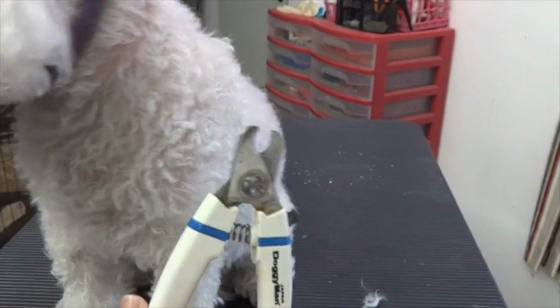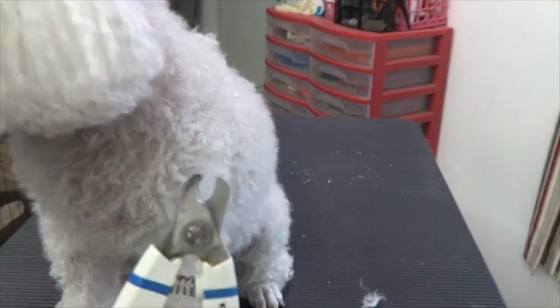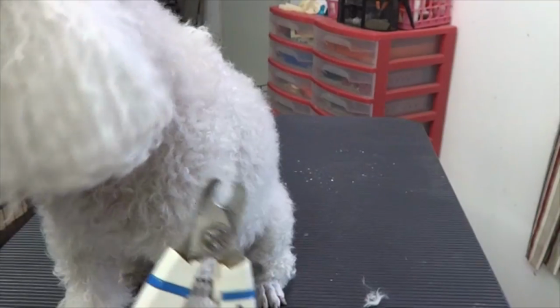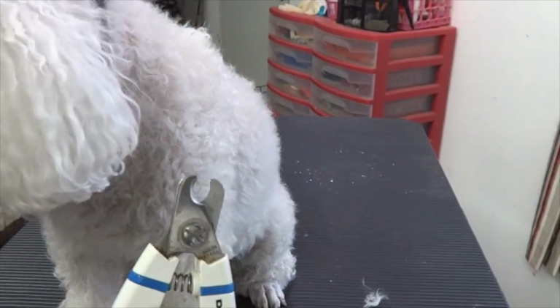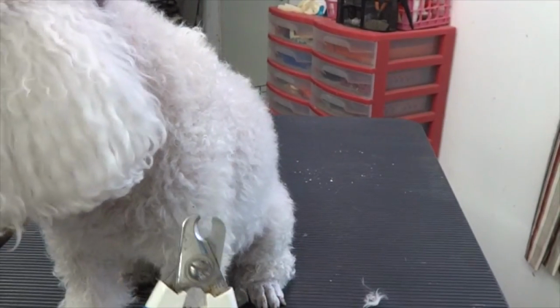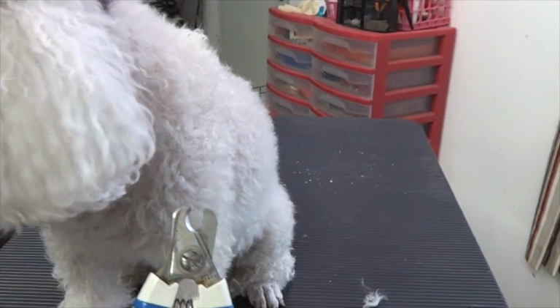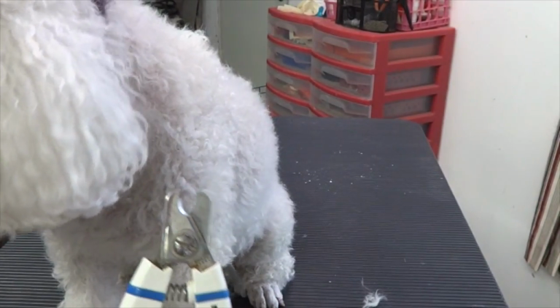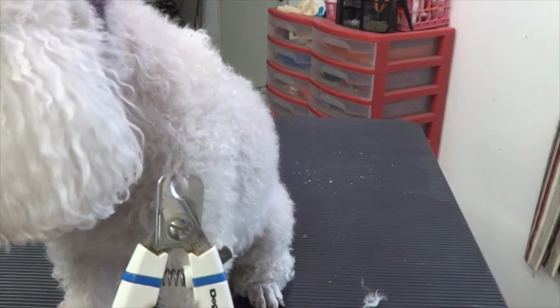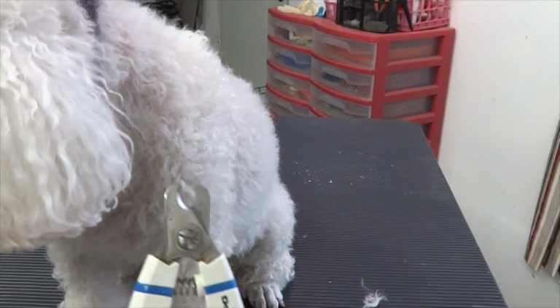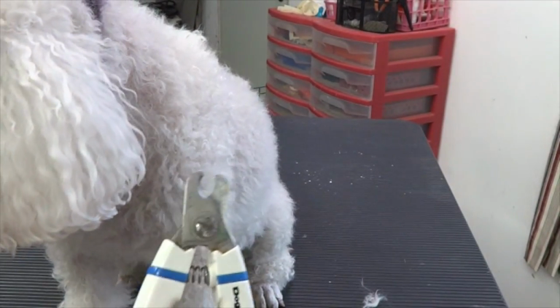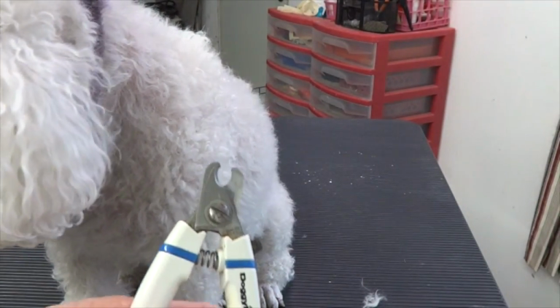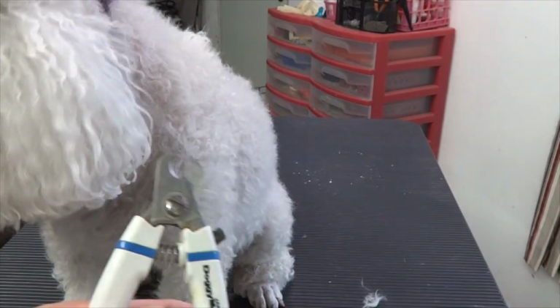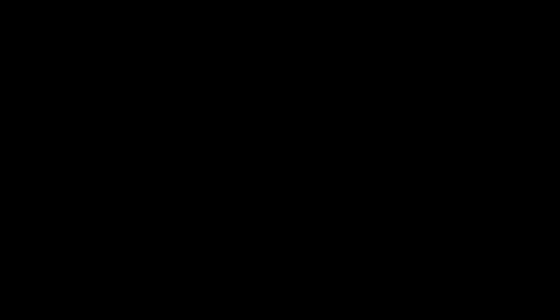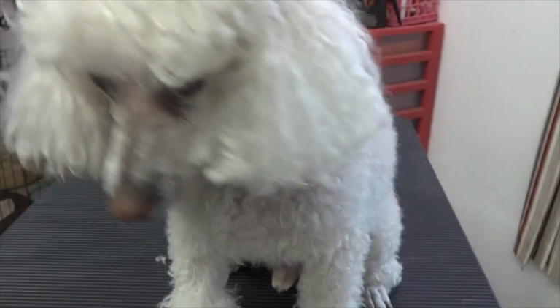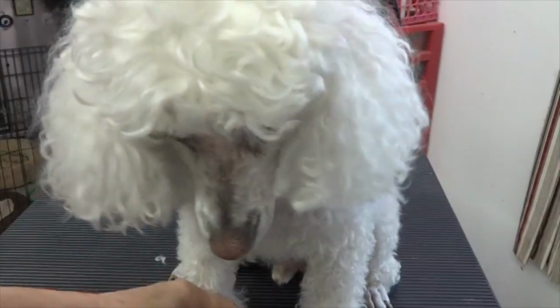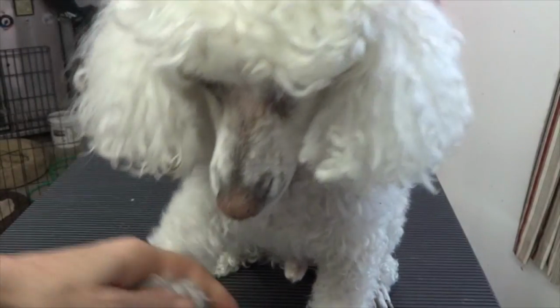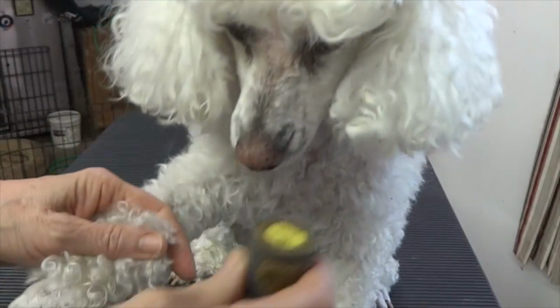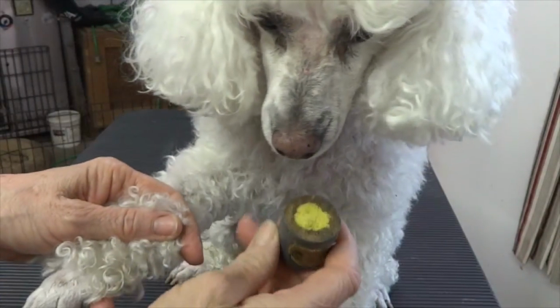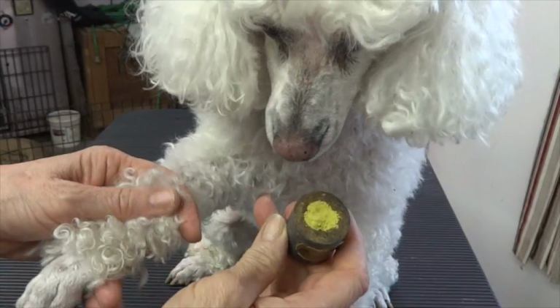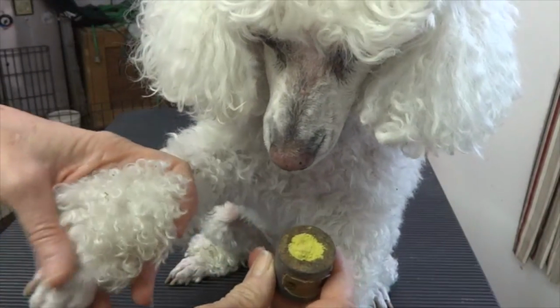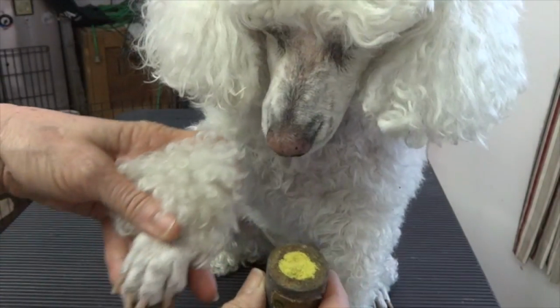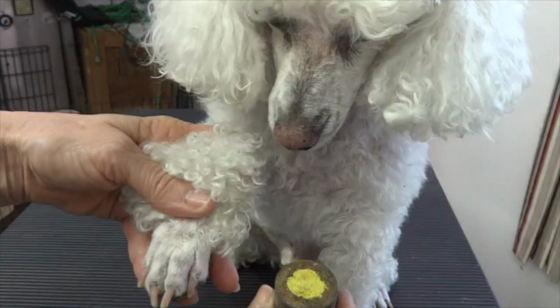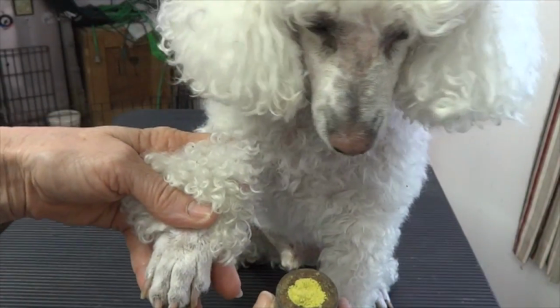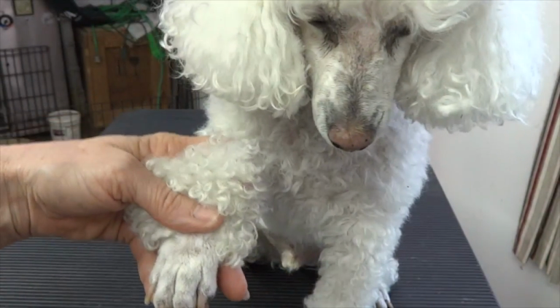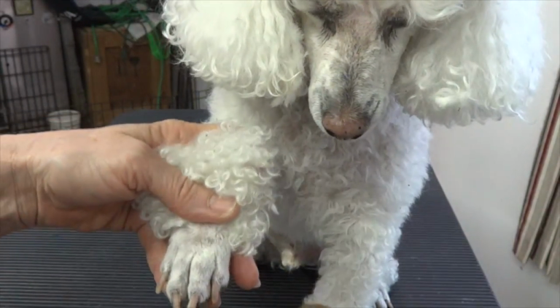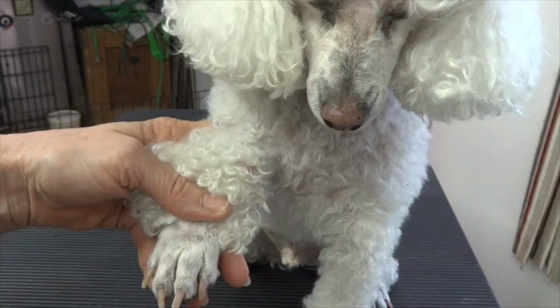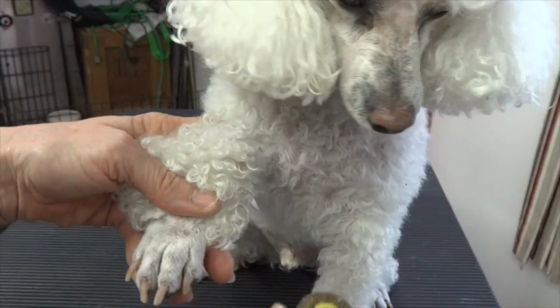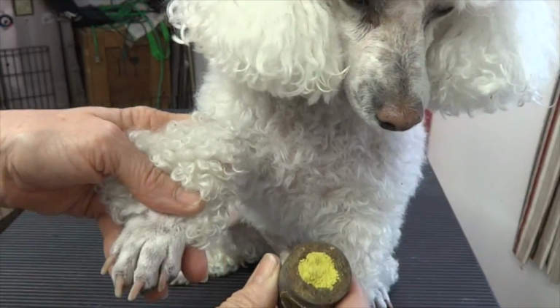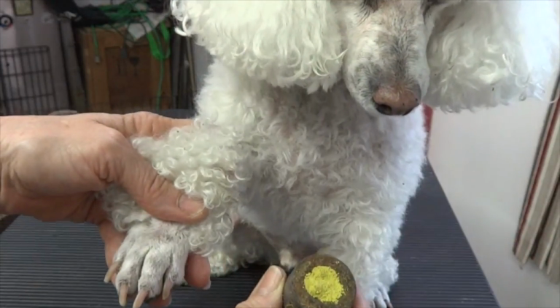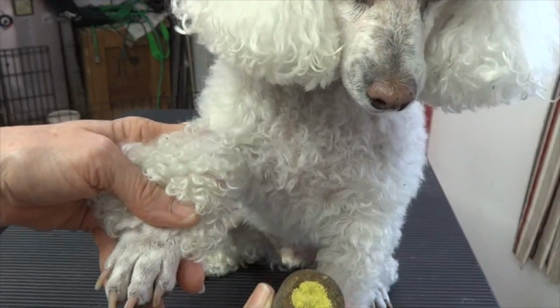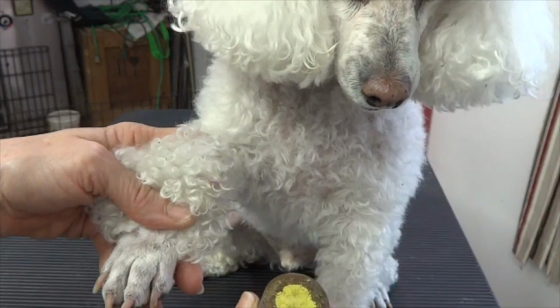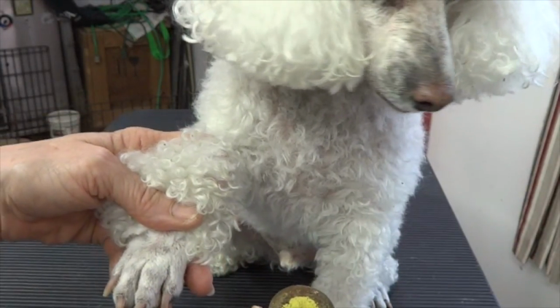I also should have my Quick Stop sitting out before I start. I have my Quick Stop, which is a yellow powder, sold under different brands. I don't recommend the liquid — I don't think it works.